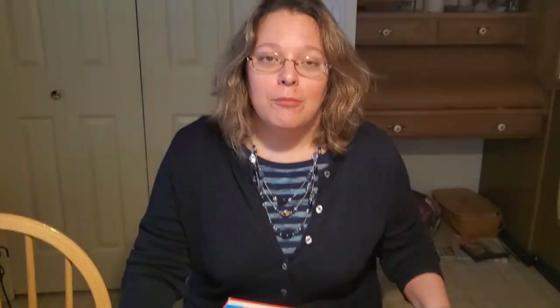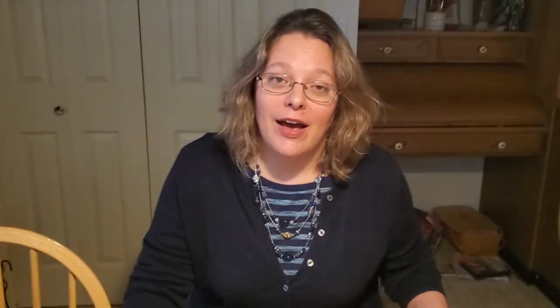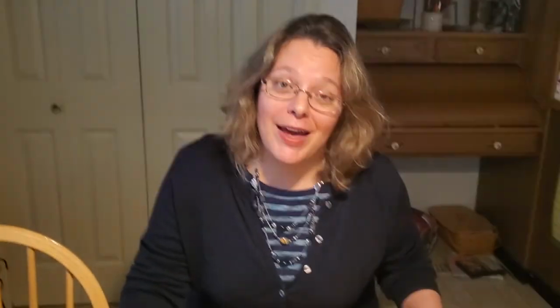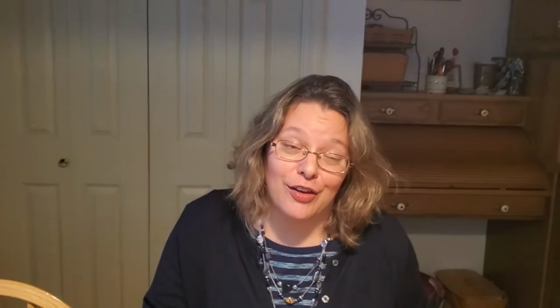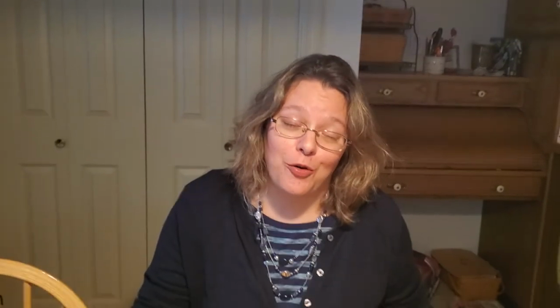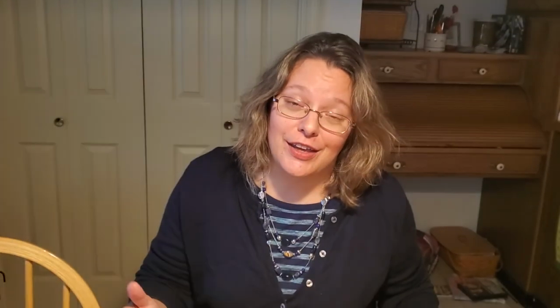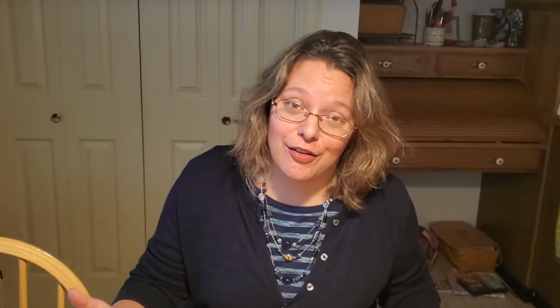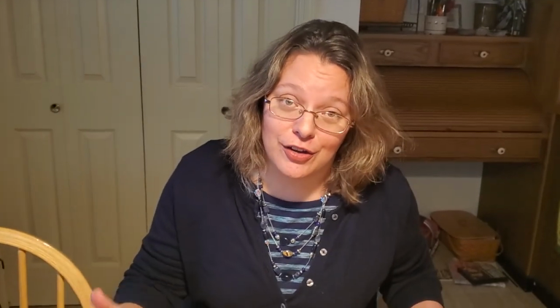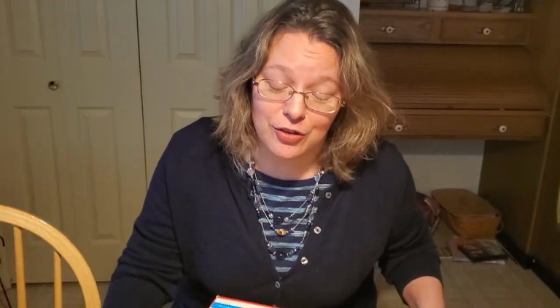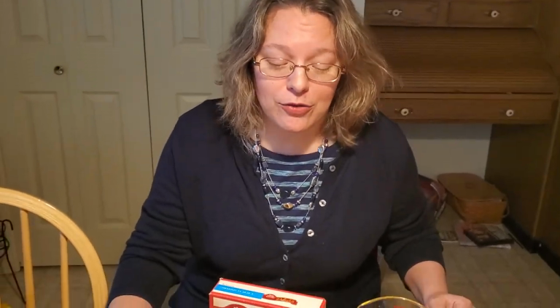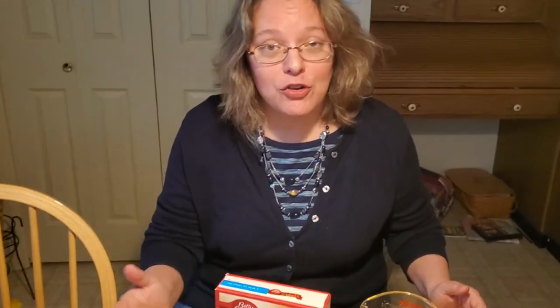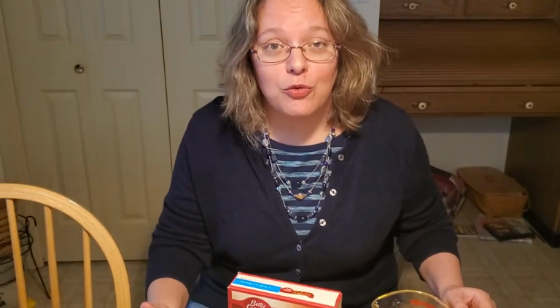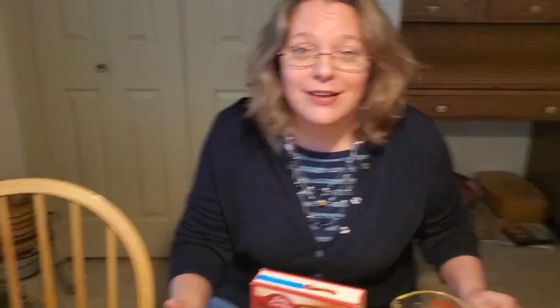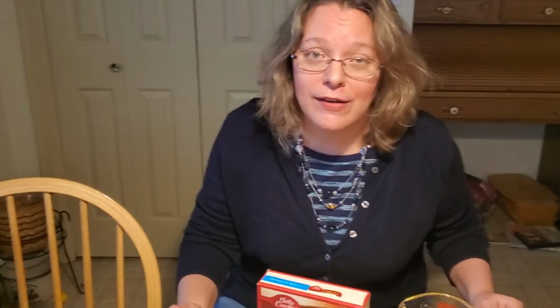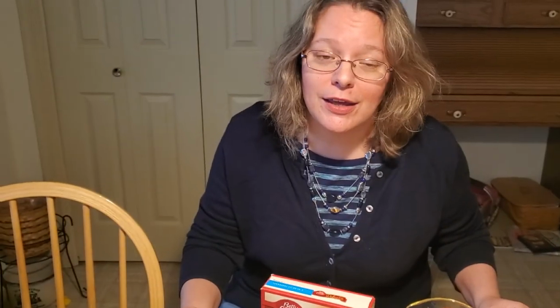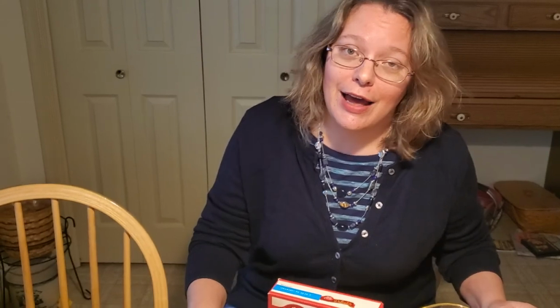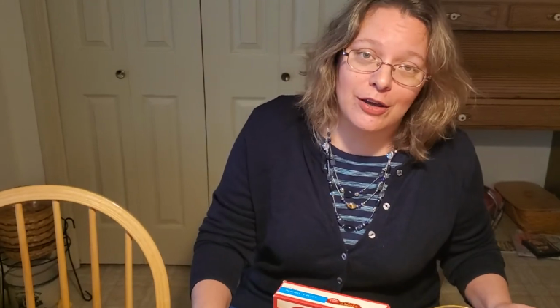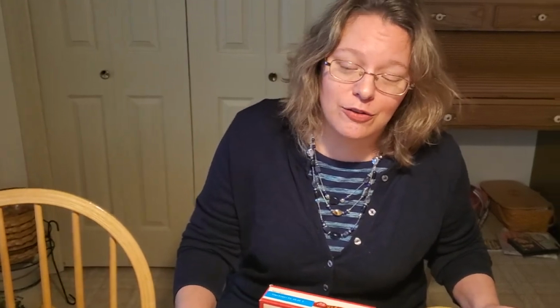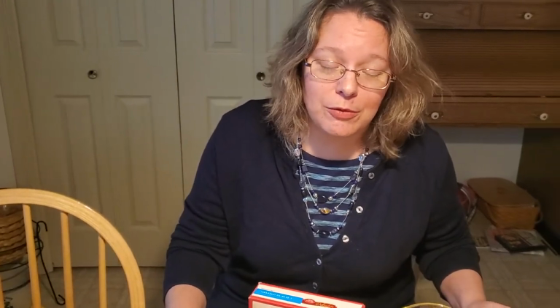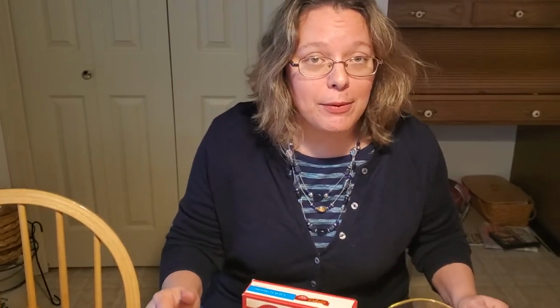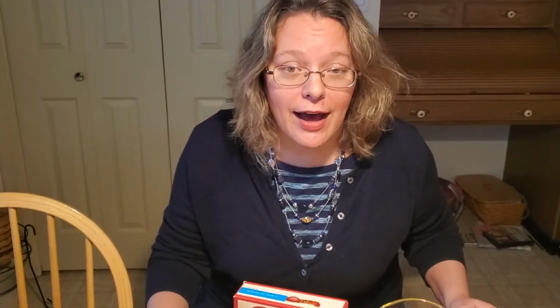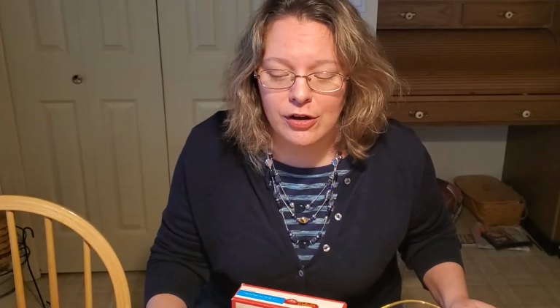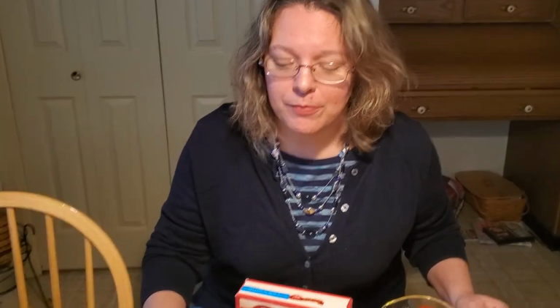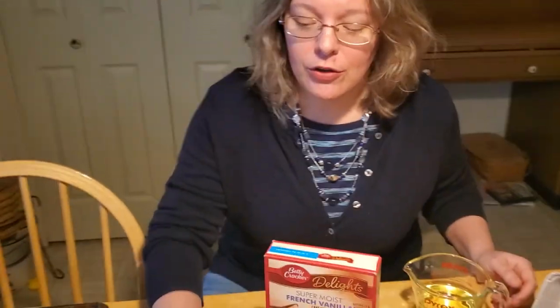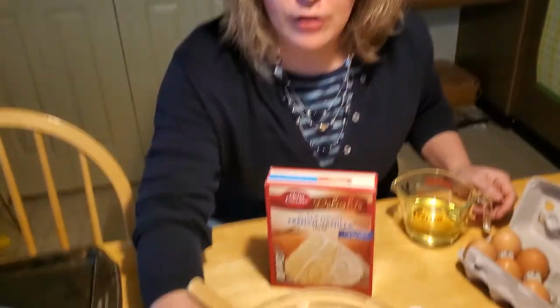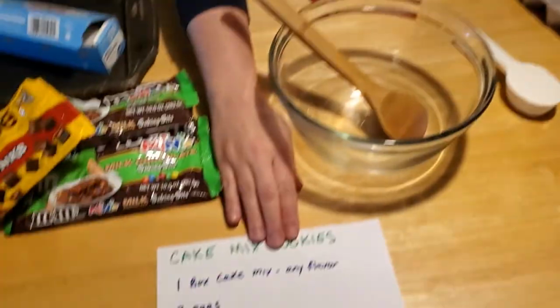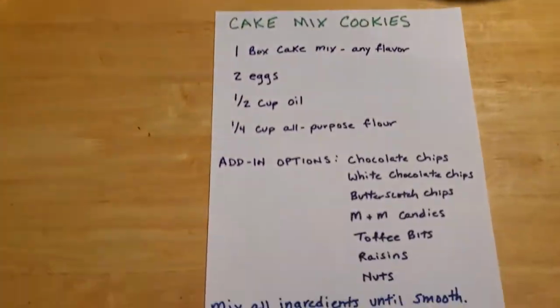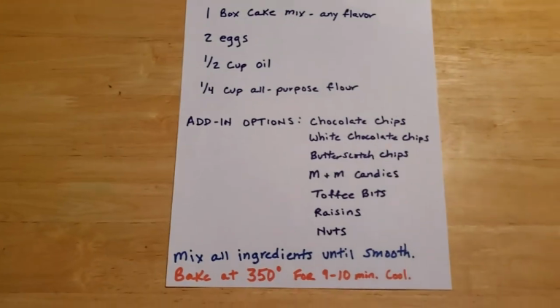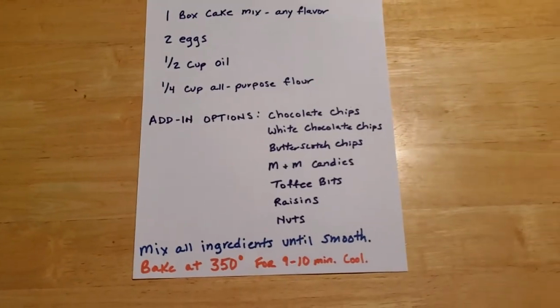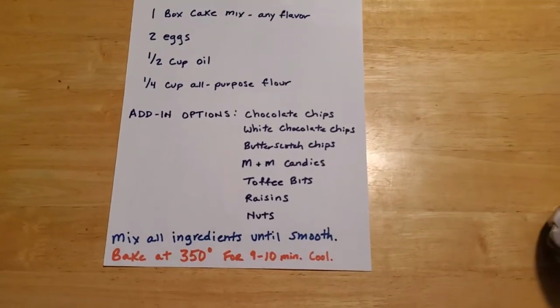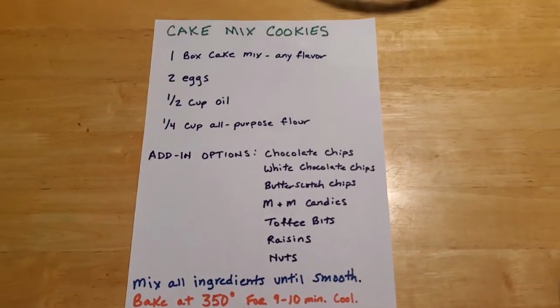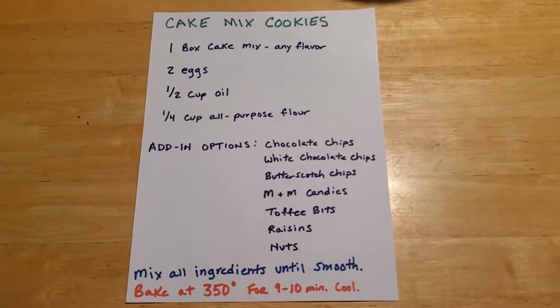But you have to make the cookies before you can give the cookie to the mouse. So I'm going to show you a really easy recipe on how to make cookies with something you probably already have in your cupboard. They're called cake mix cookies.